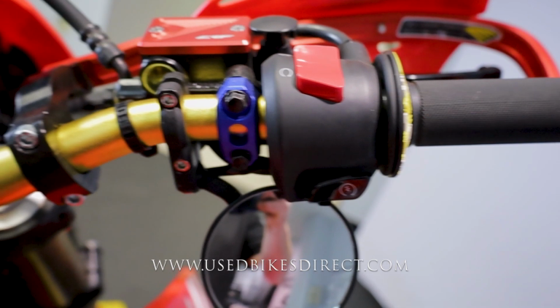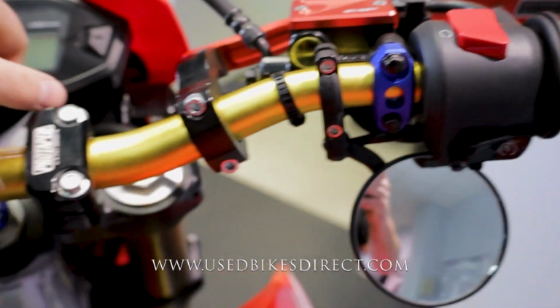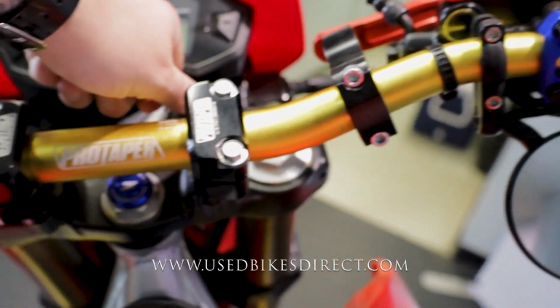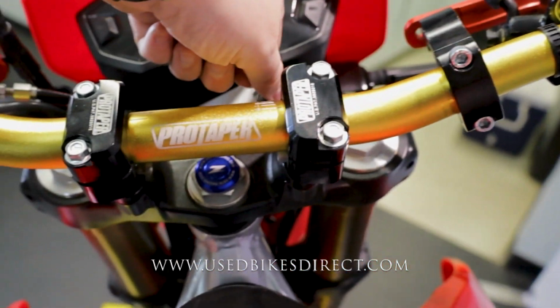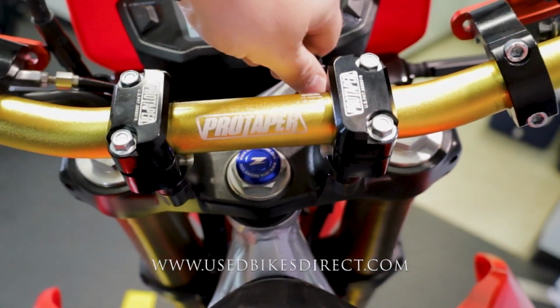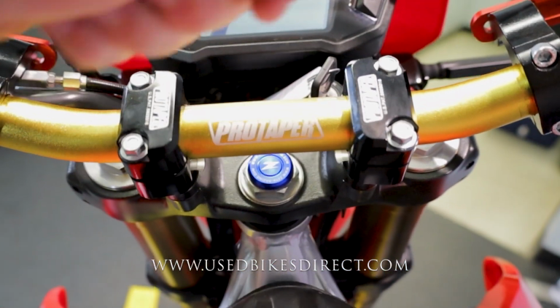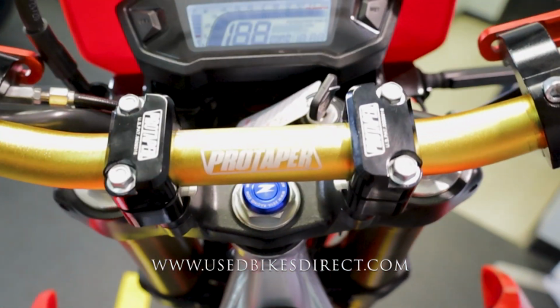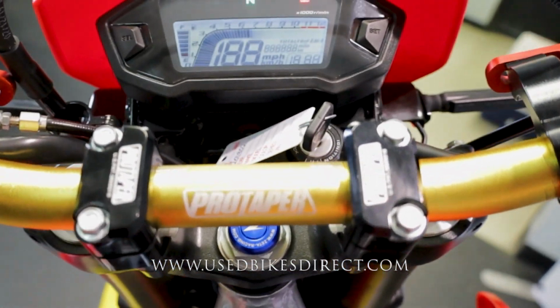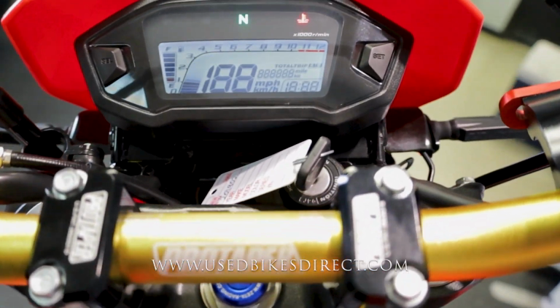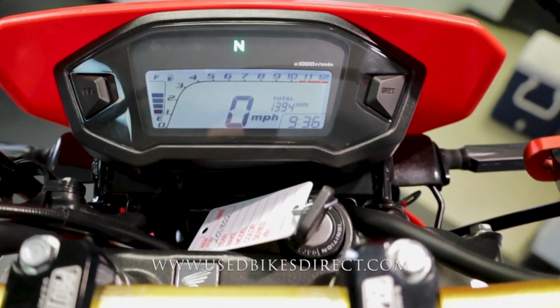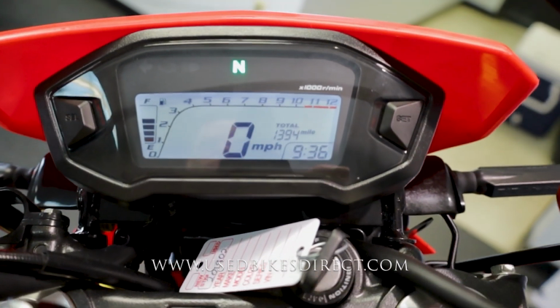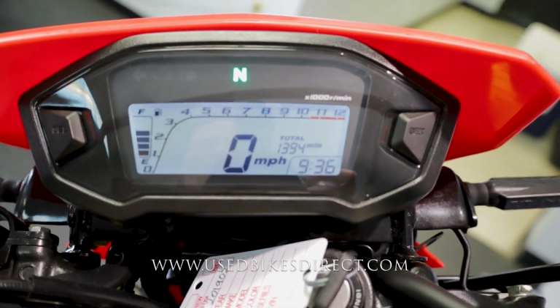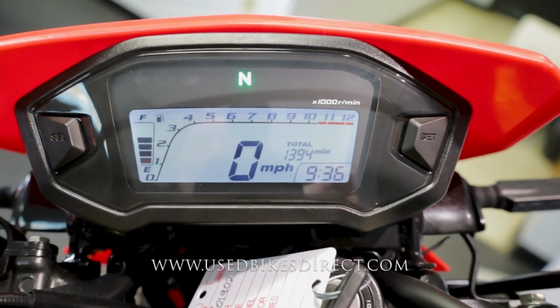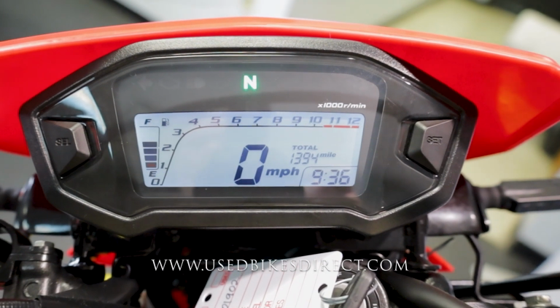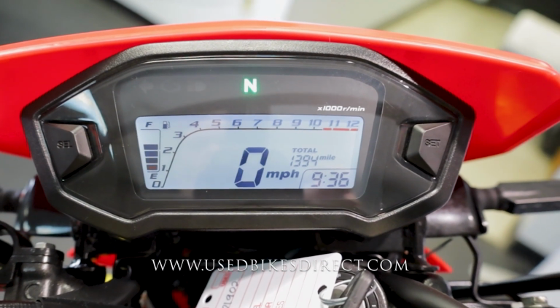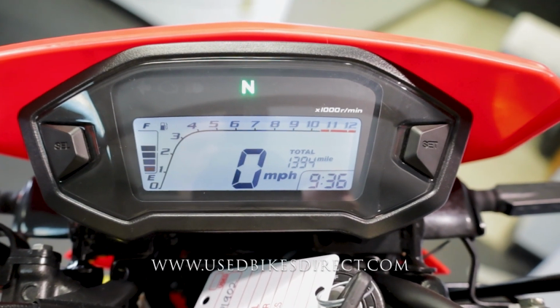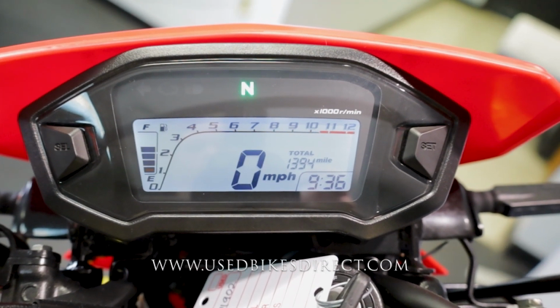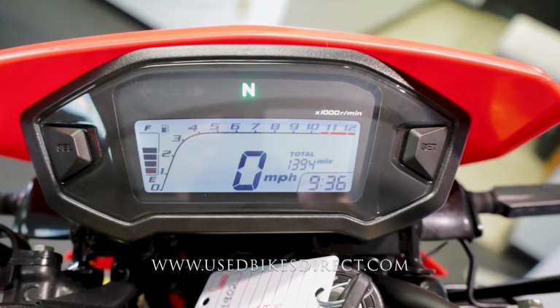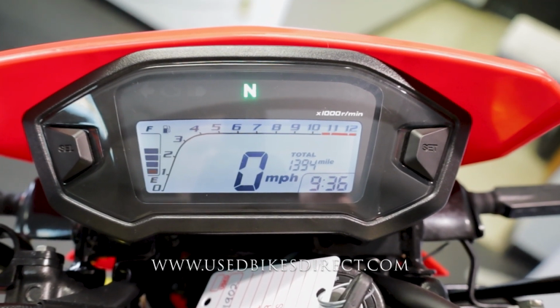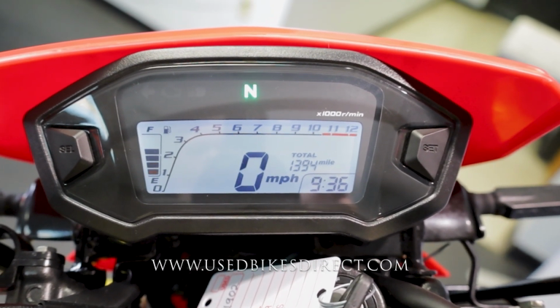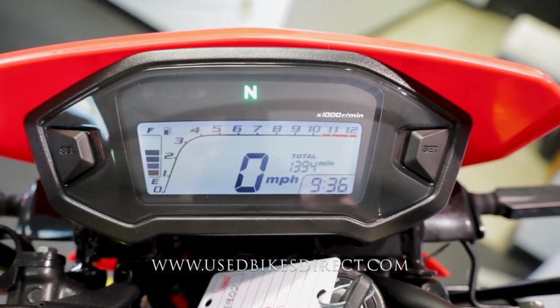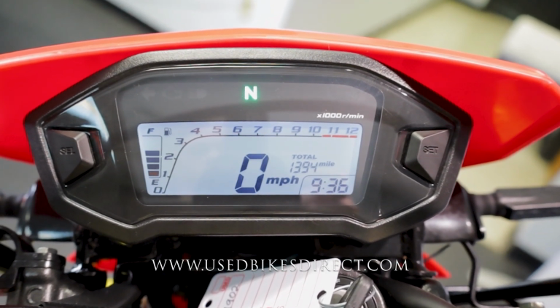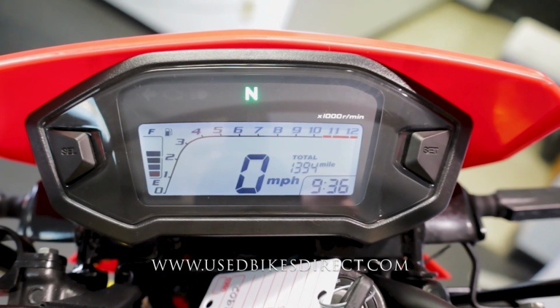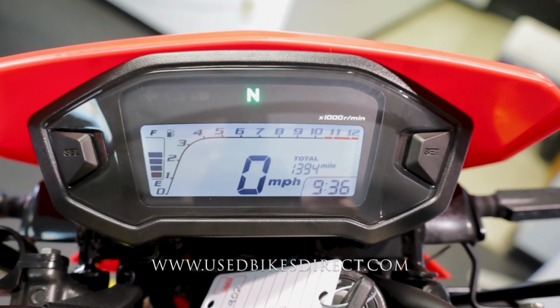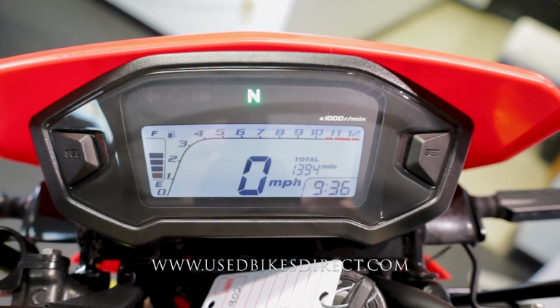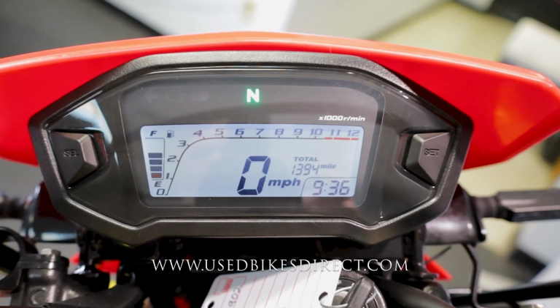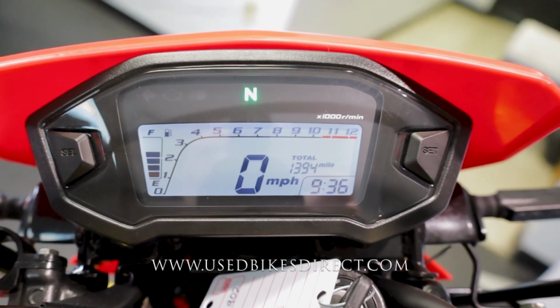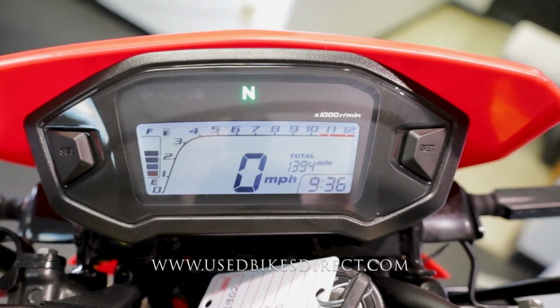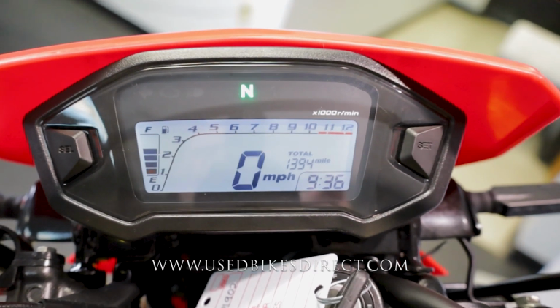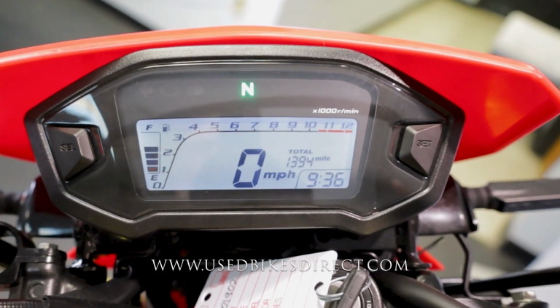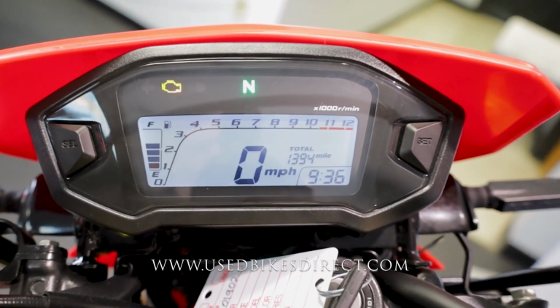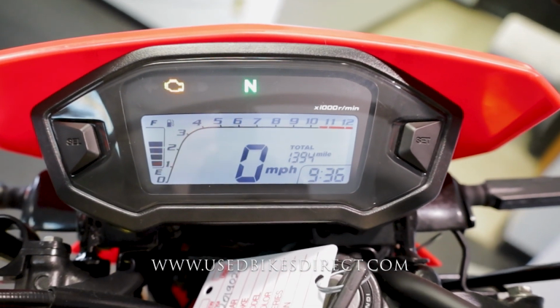As we flip on the key, the display comes to life — it's a full digital speedometer bold and center, tach on the top, fuel on the left, and odometer on the right showing 1,394 miles. Let's go ahead and fire it up and listen to how she sounds.